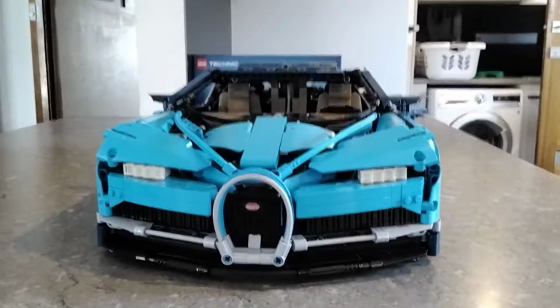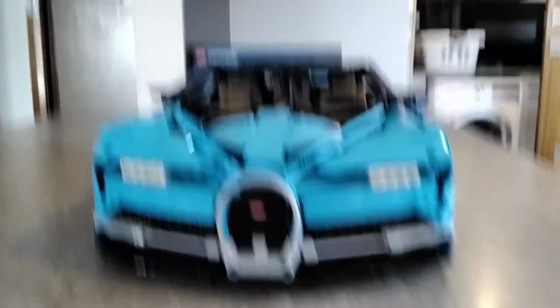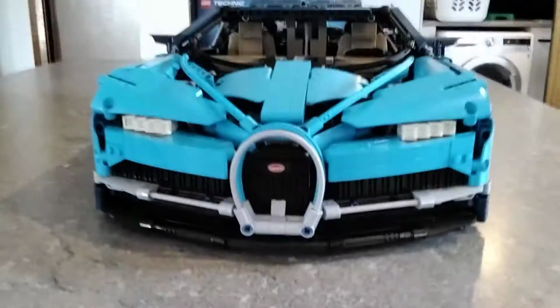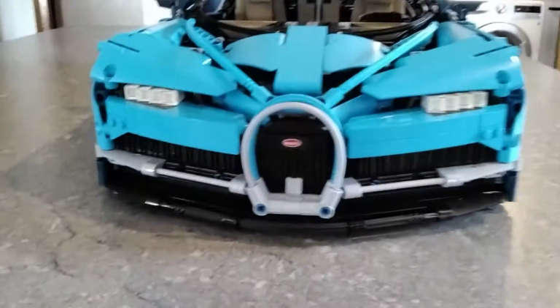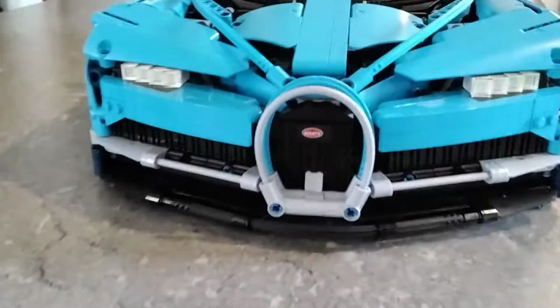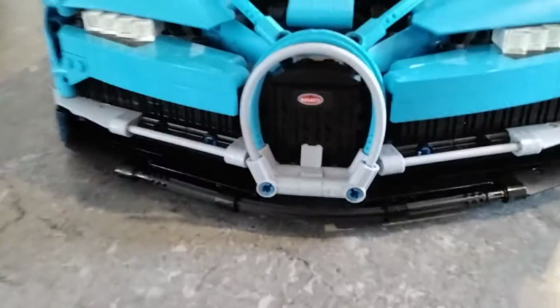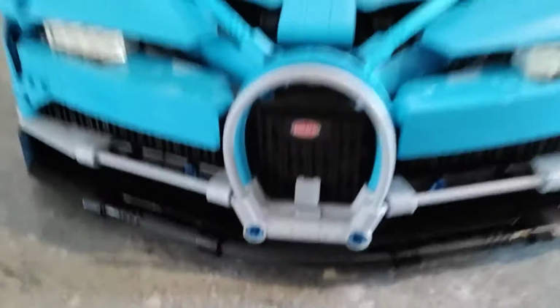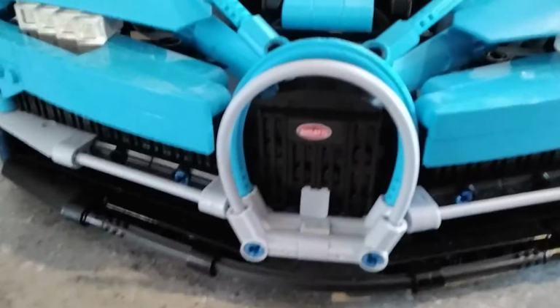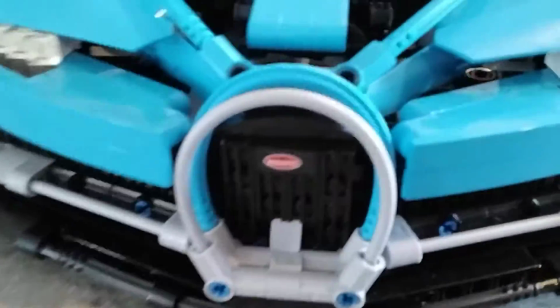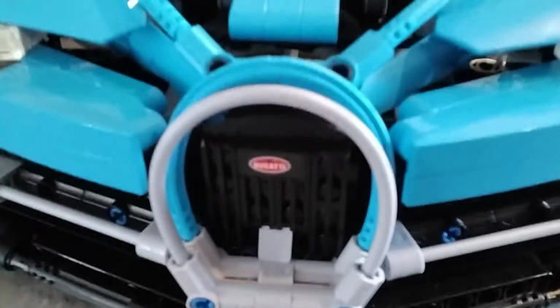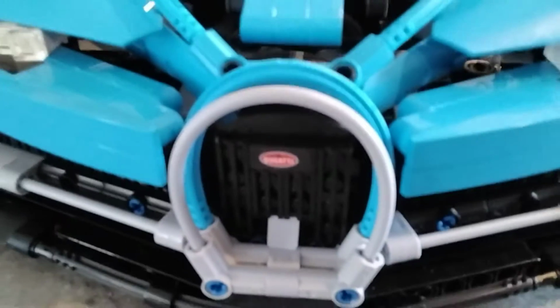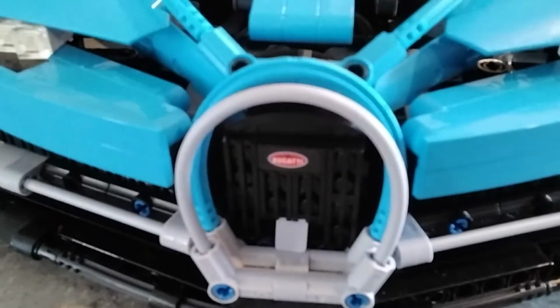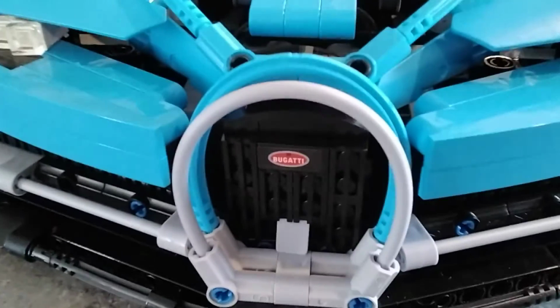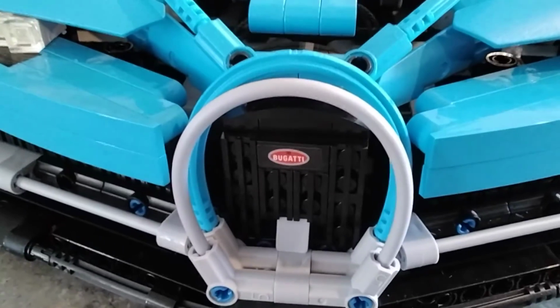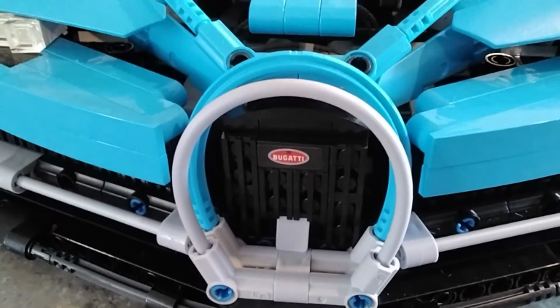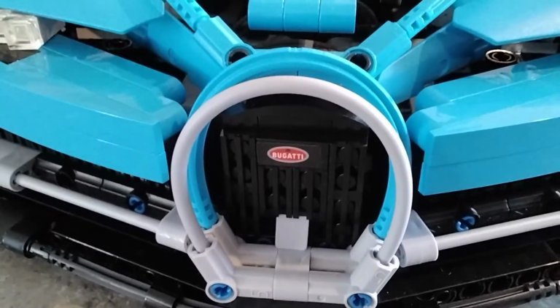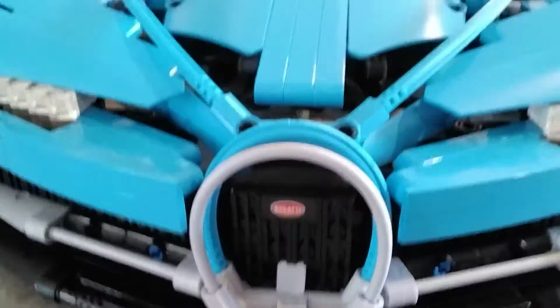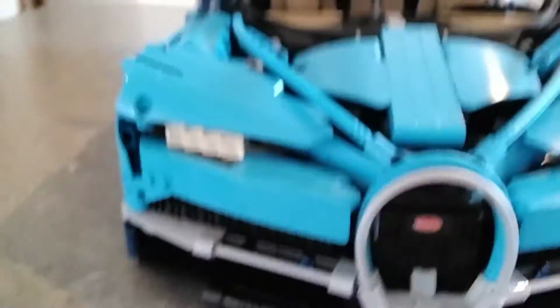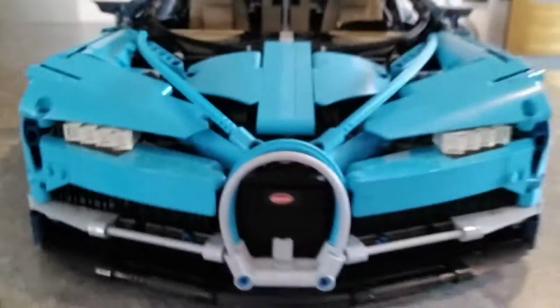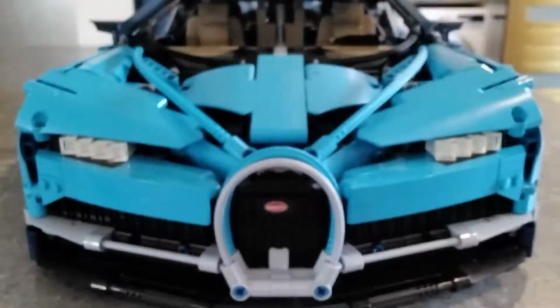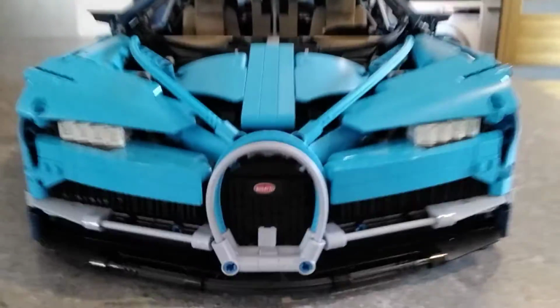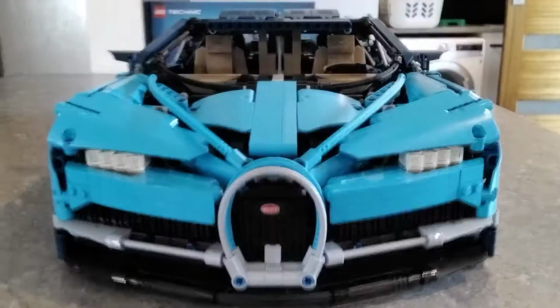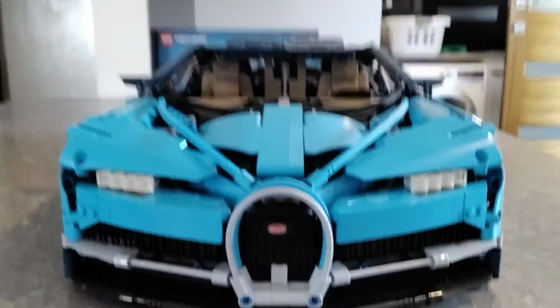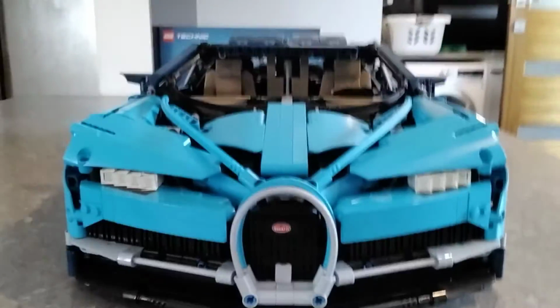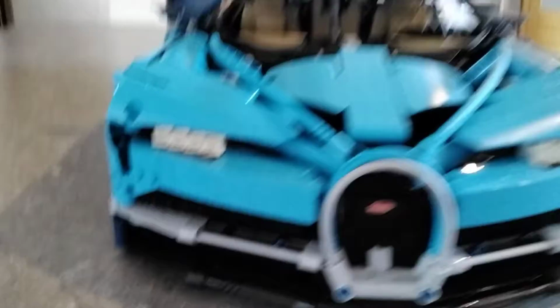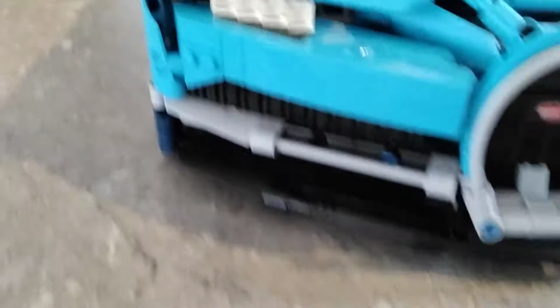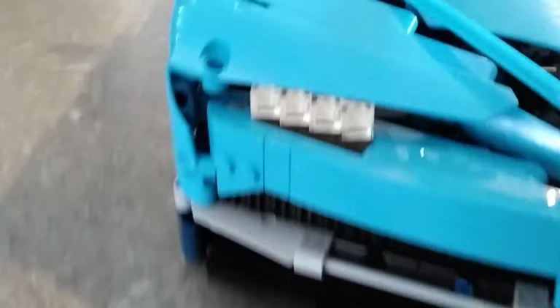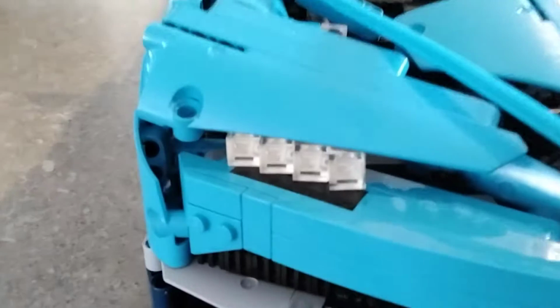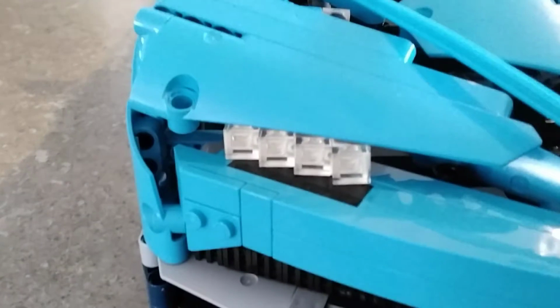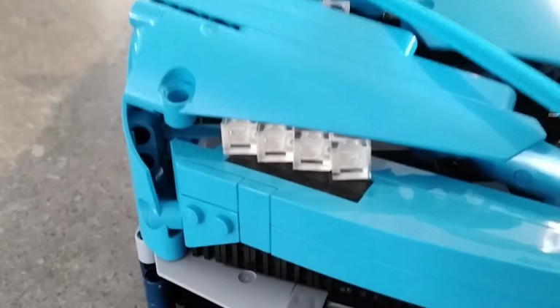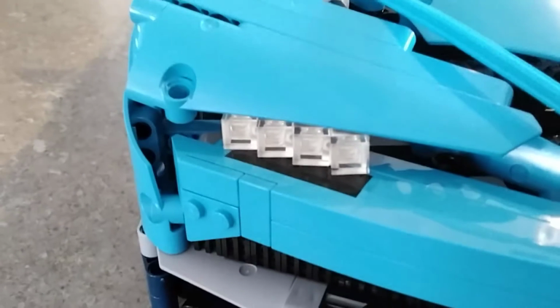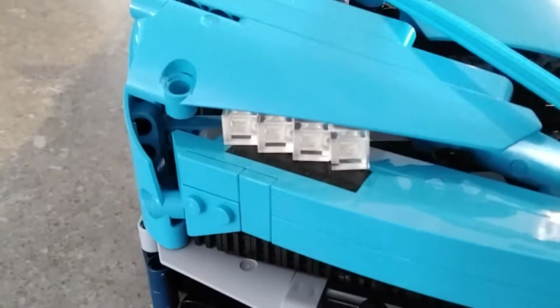Here's the front of it — it's got the special Bugatti grille there. It's got the angry face, I love that, and the really cool headlights.